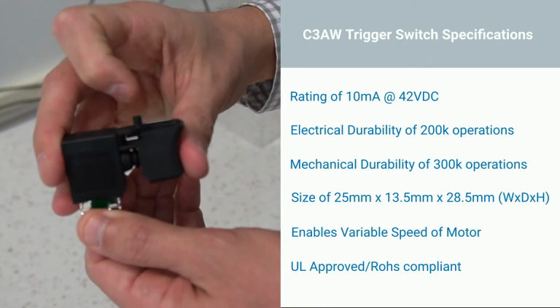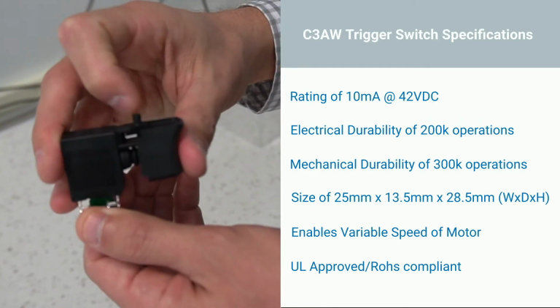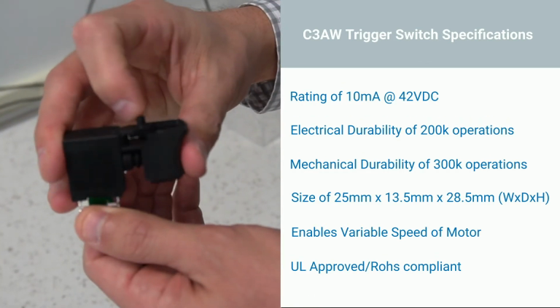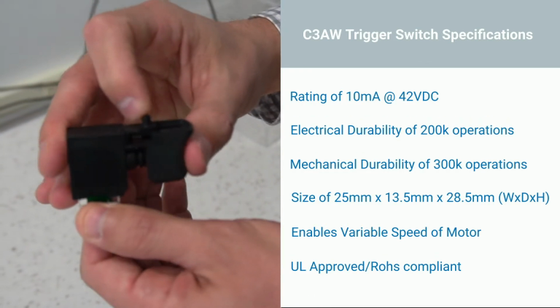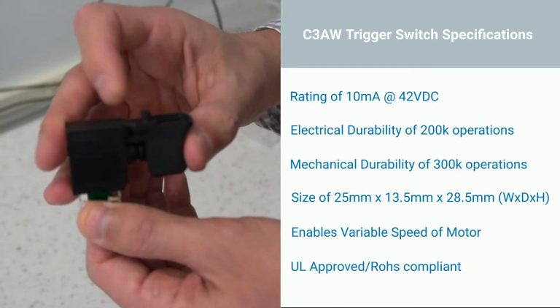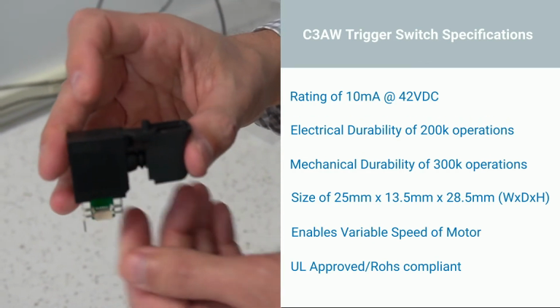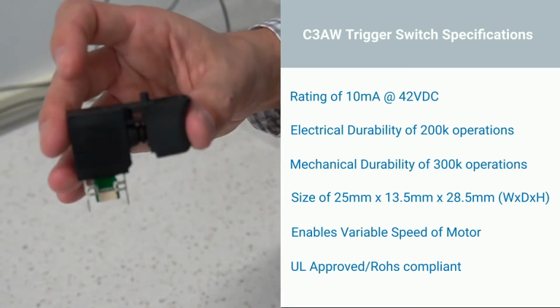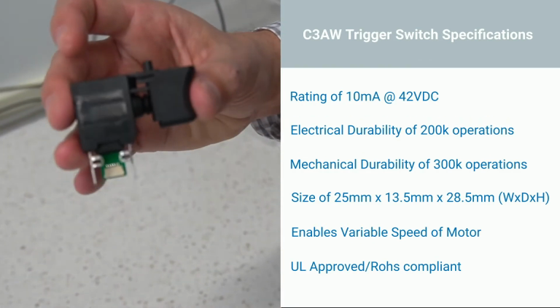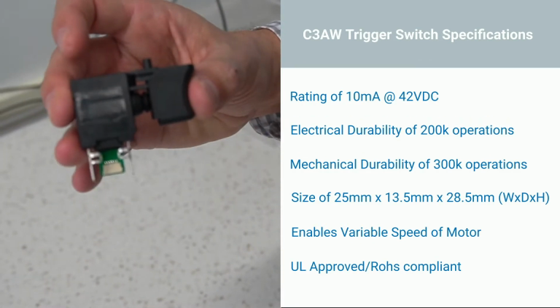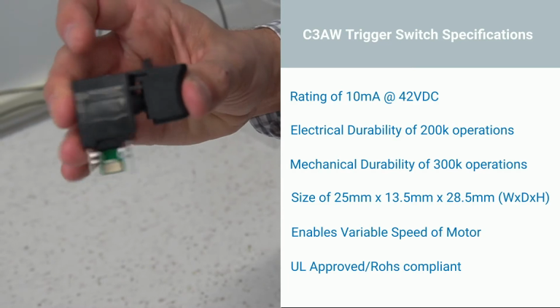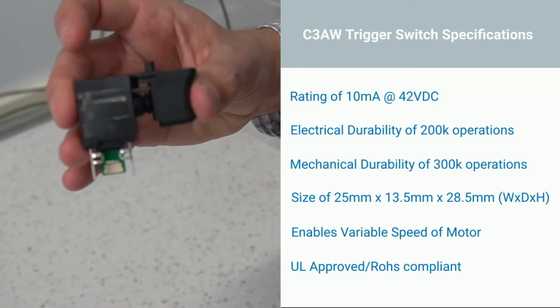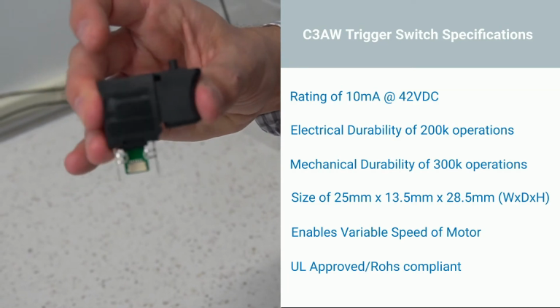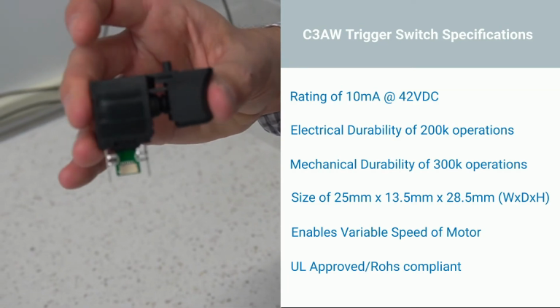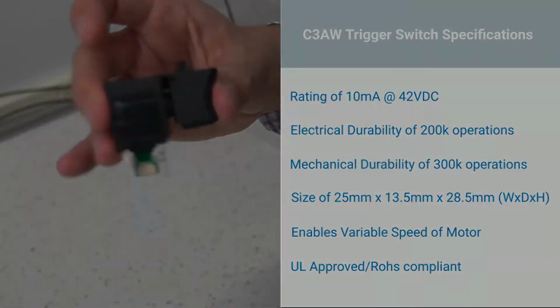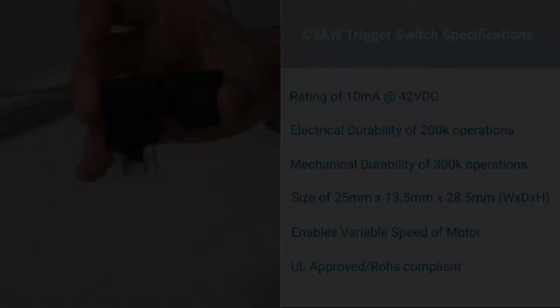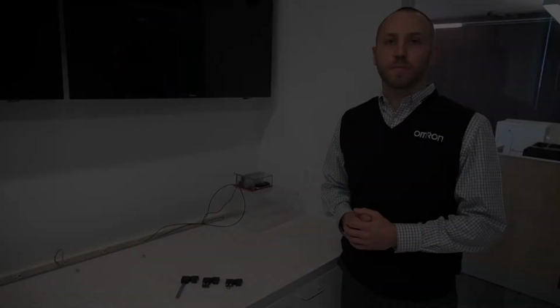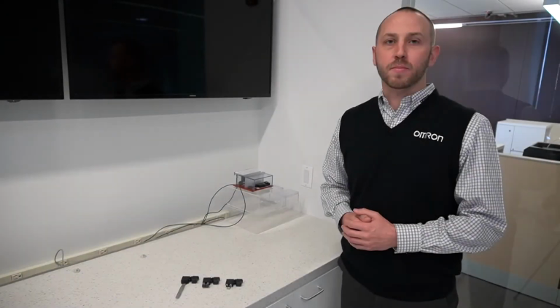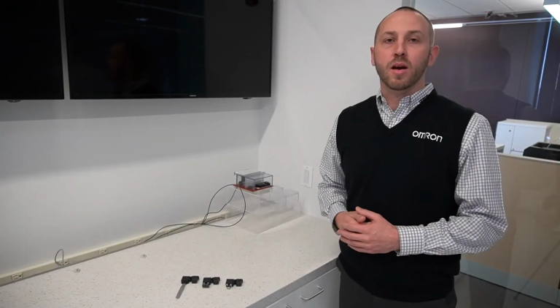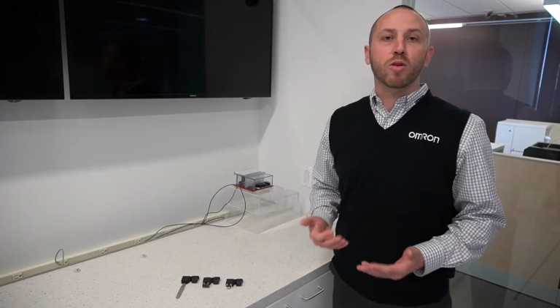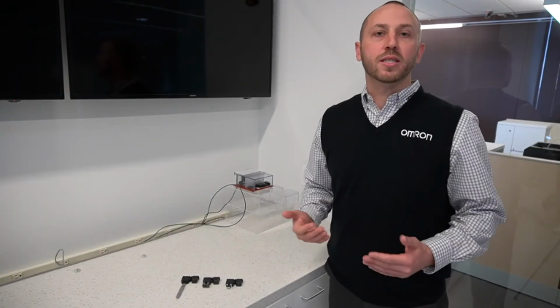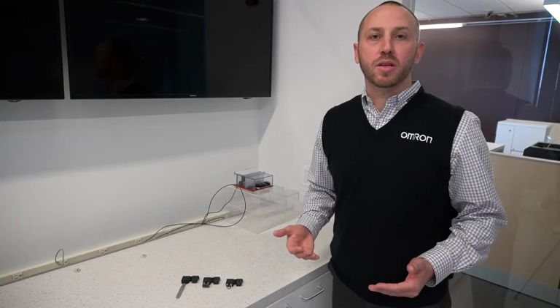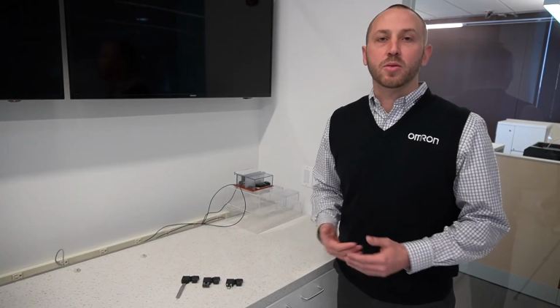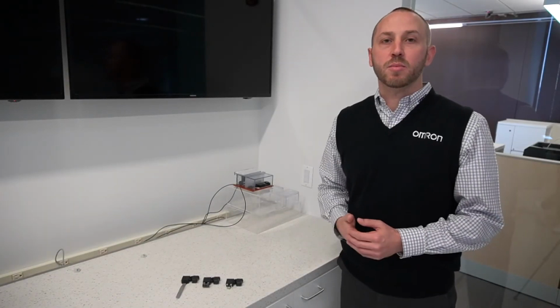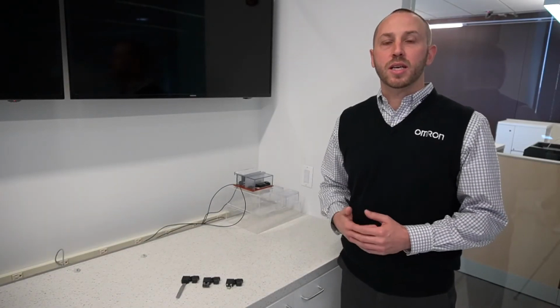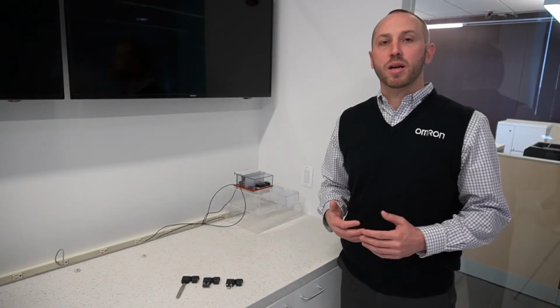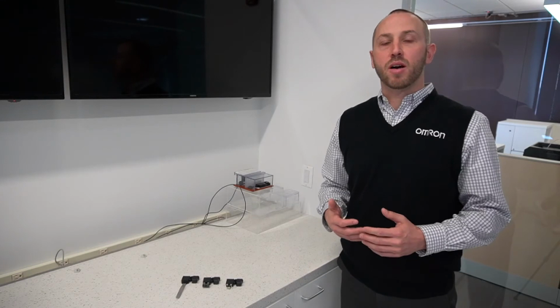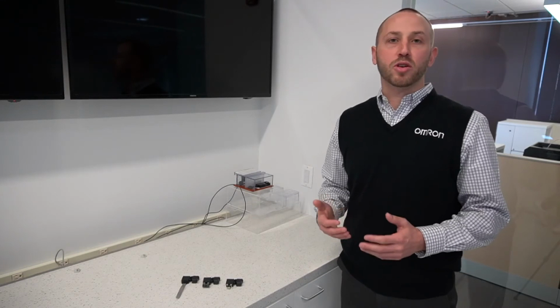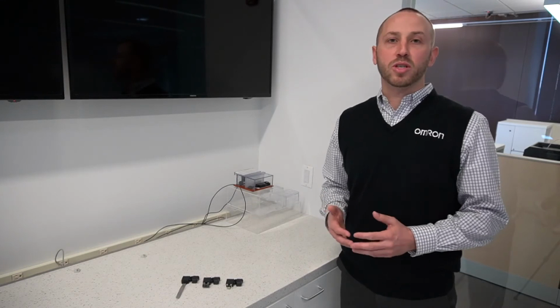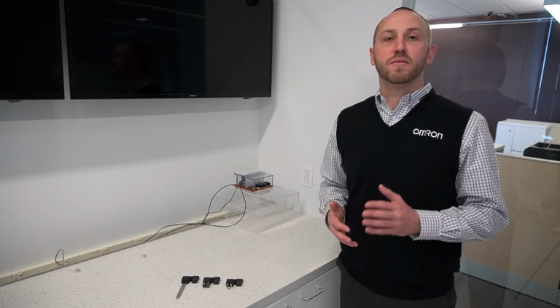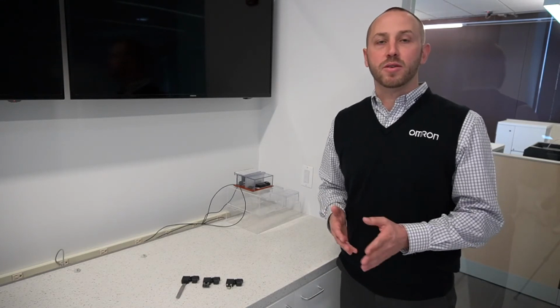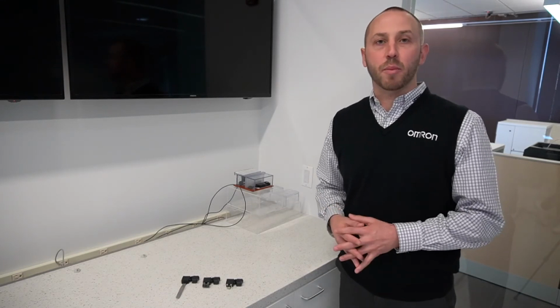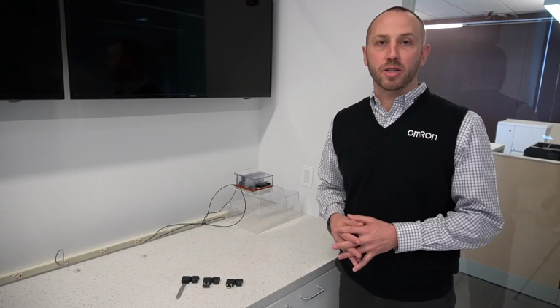High reliability due to our one-of-a-kind semi-automated production line. OMRON has the ability to customize and modify our trigger switch to fit your application.